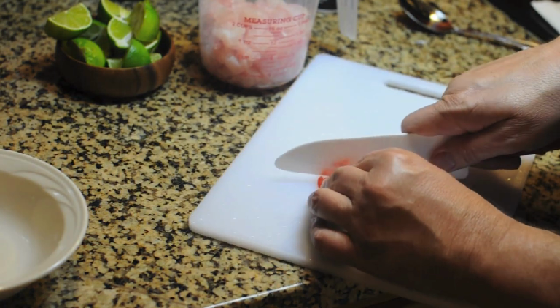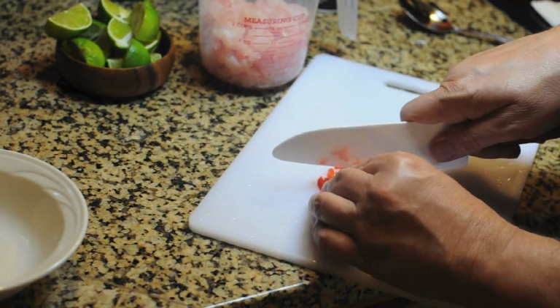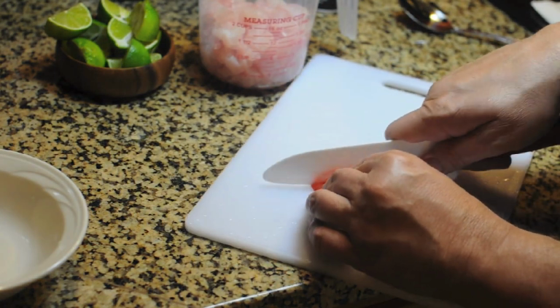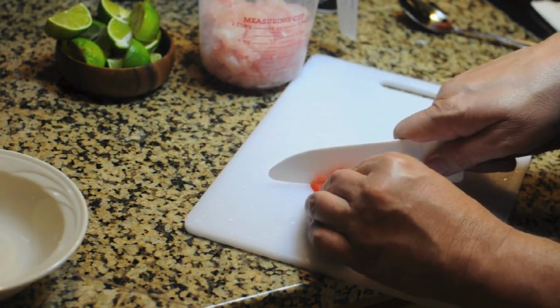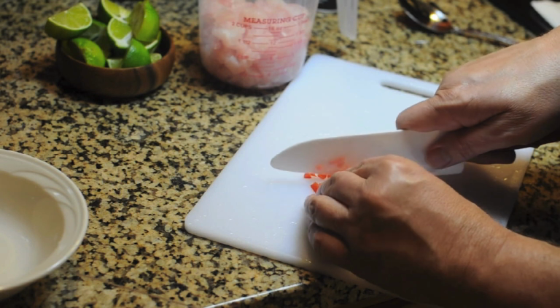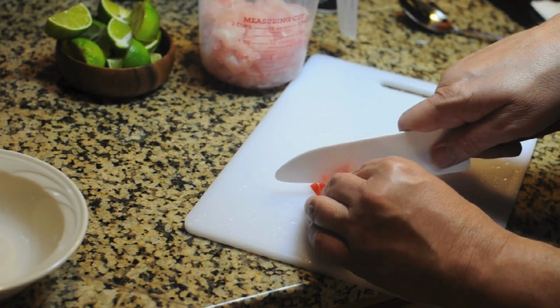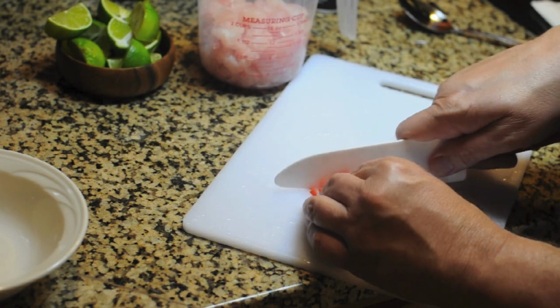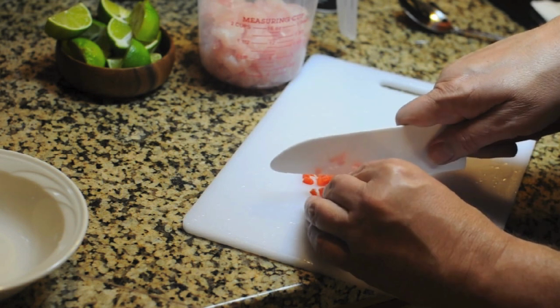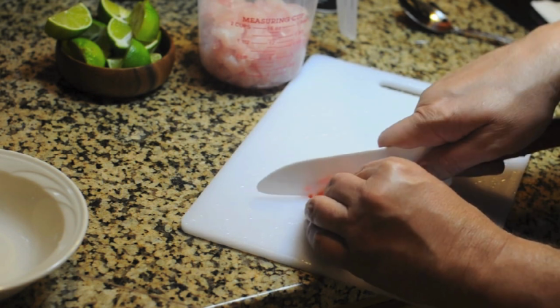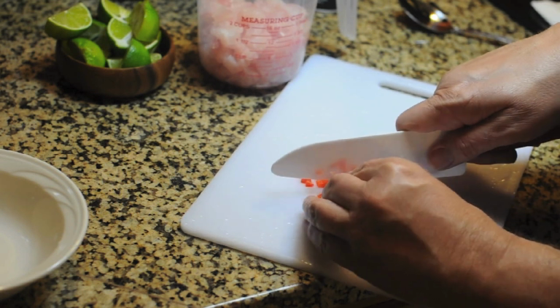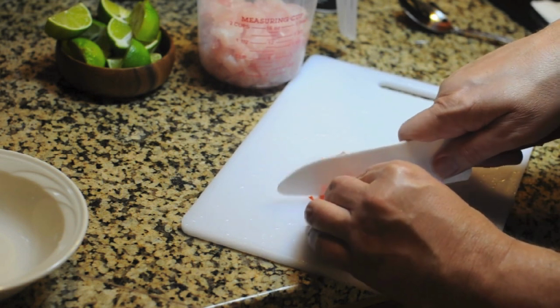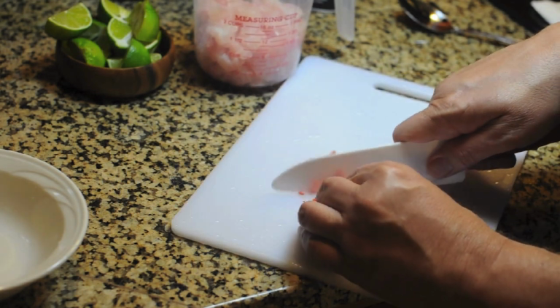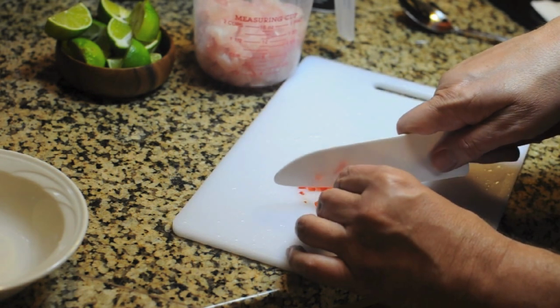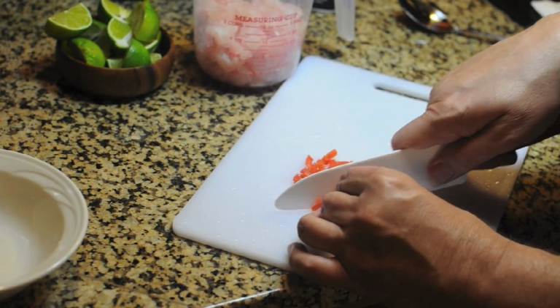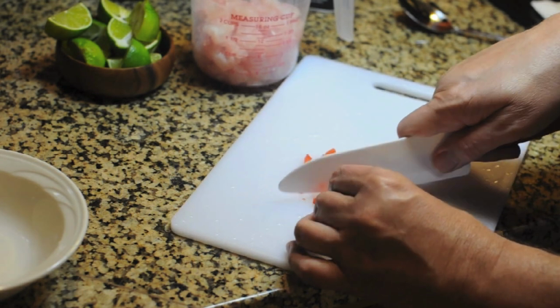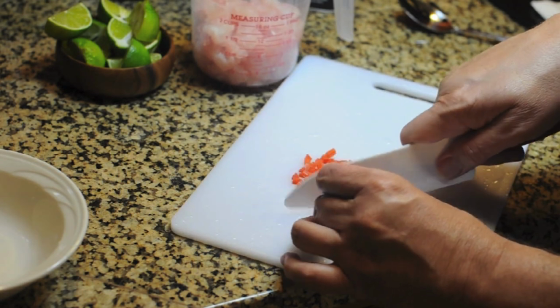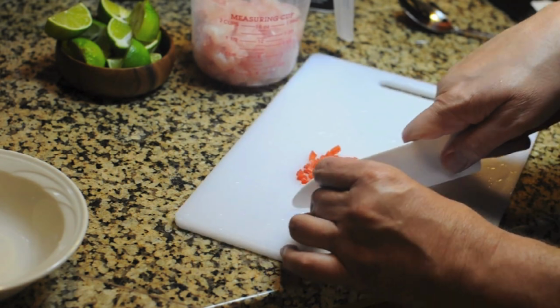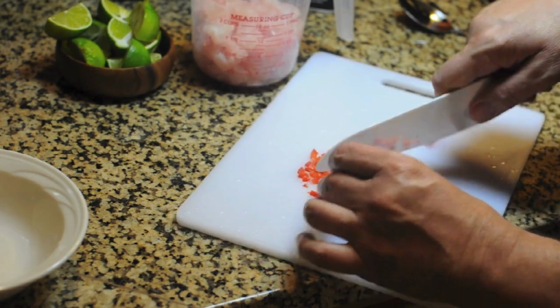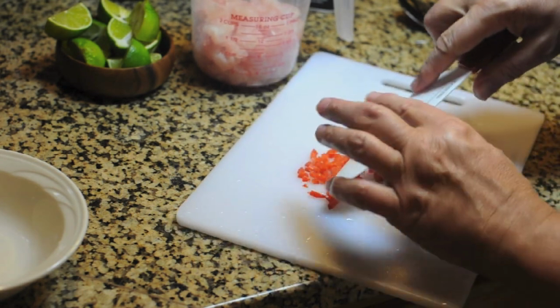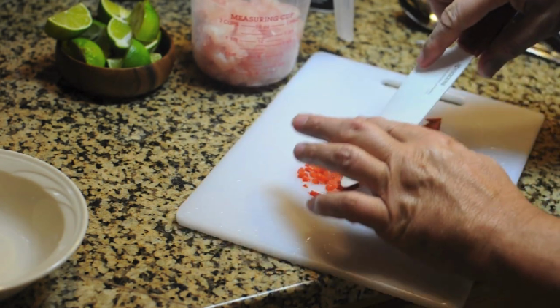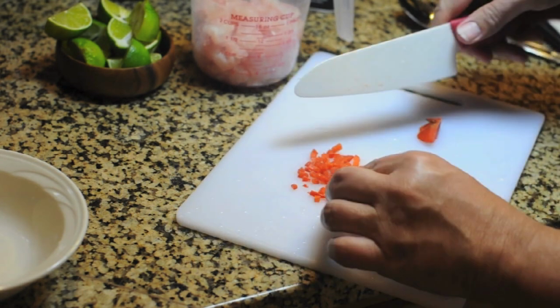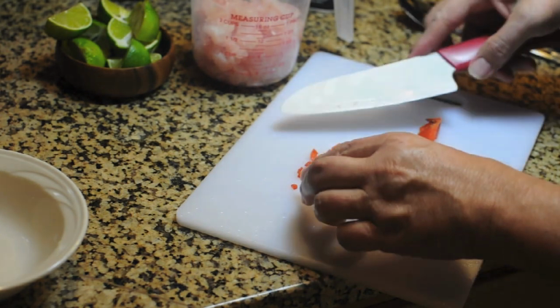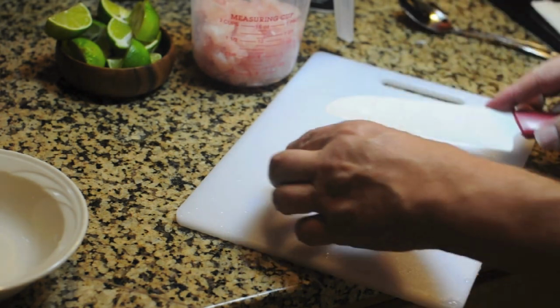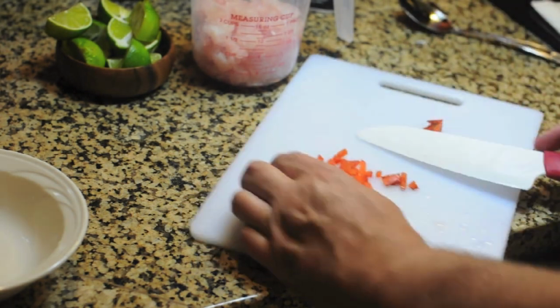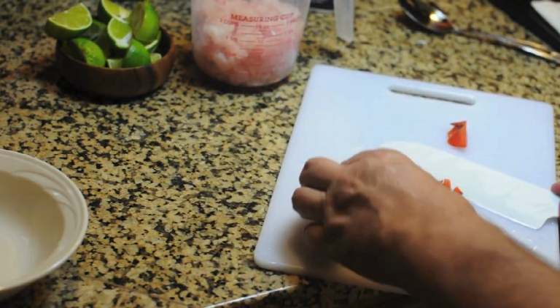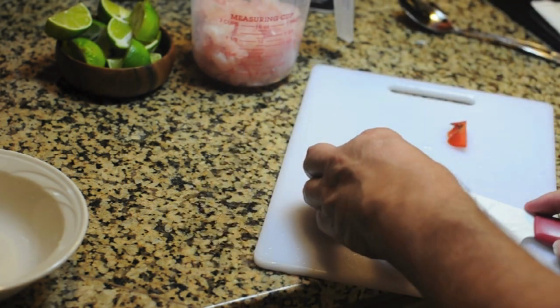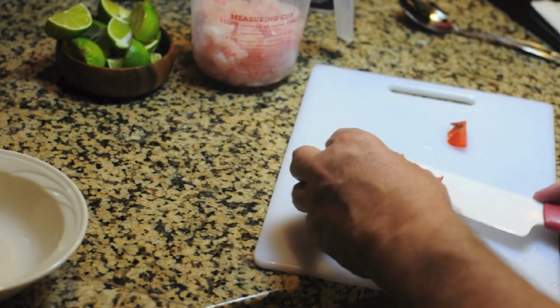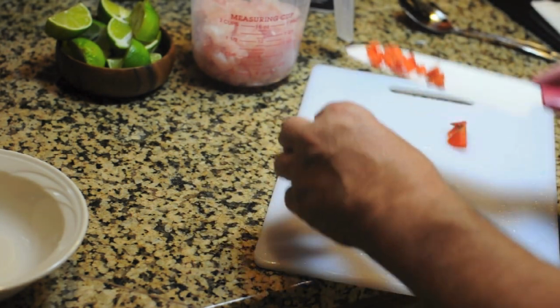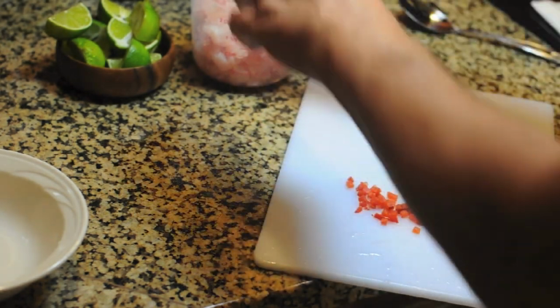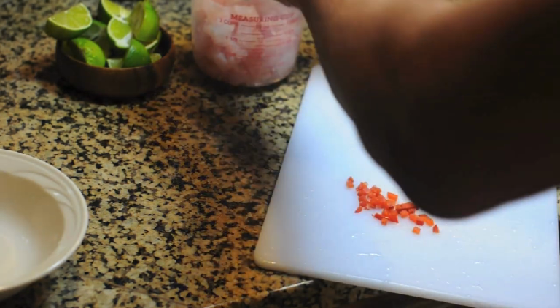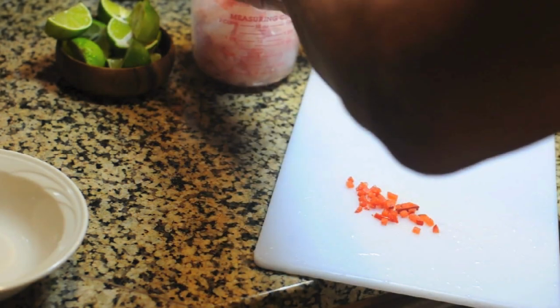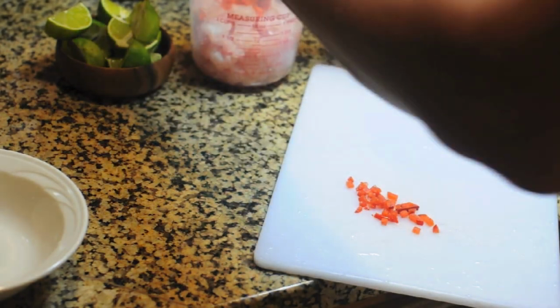I'm going to dice these up real small and add them to the fish.